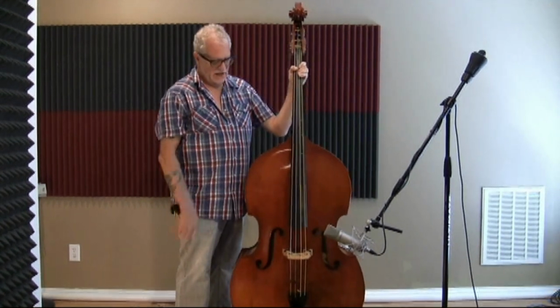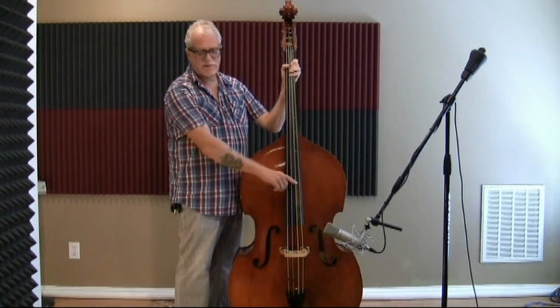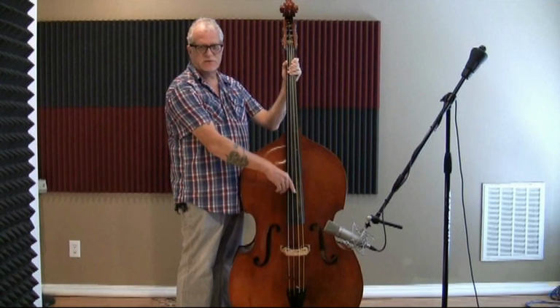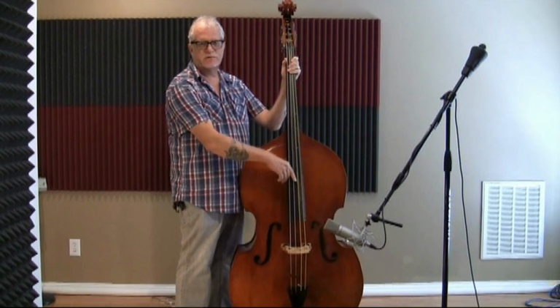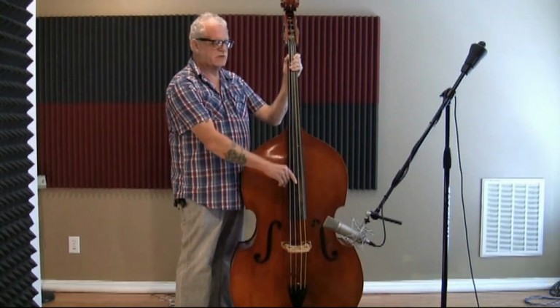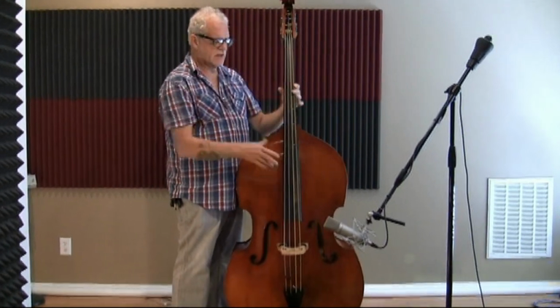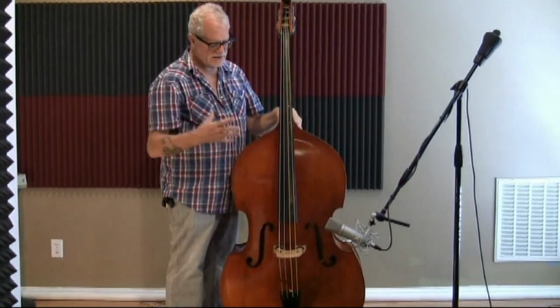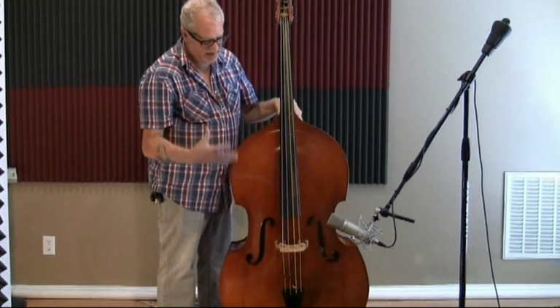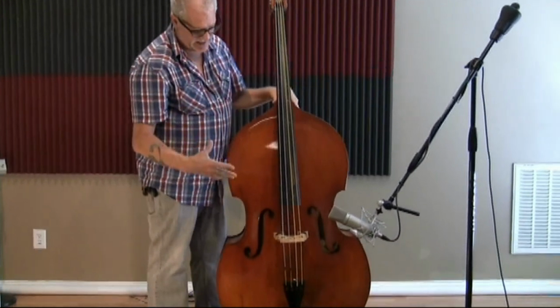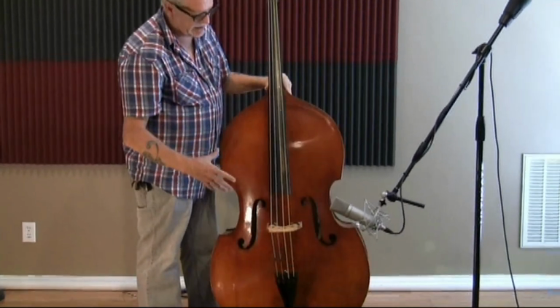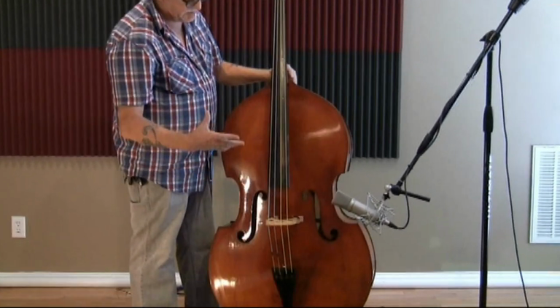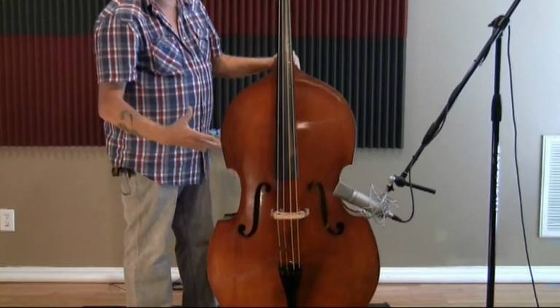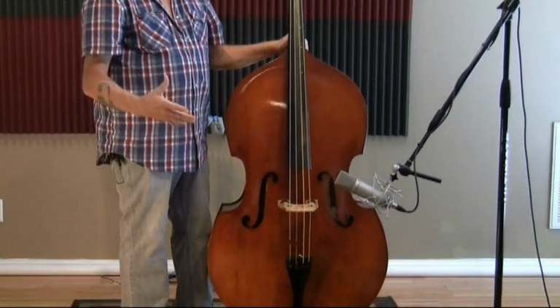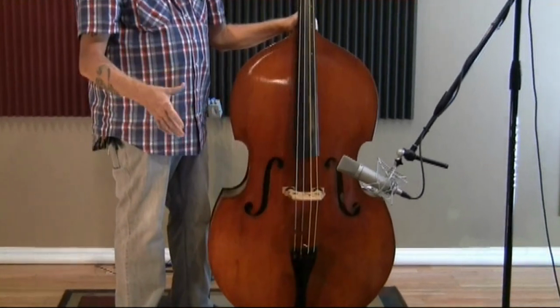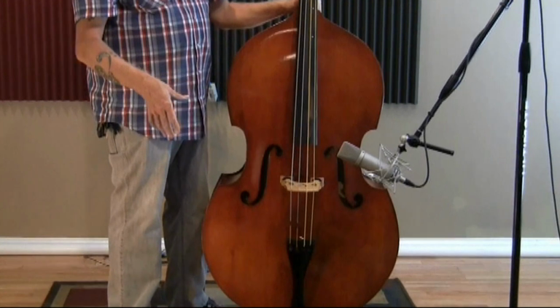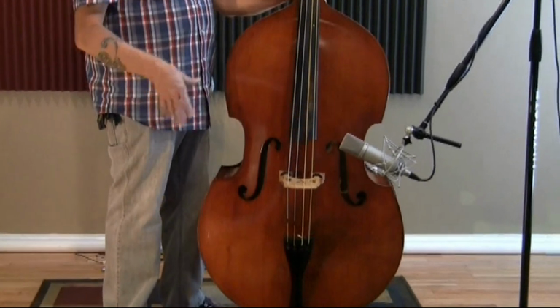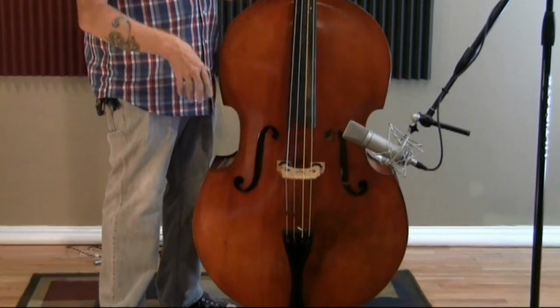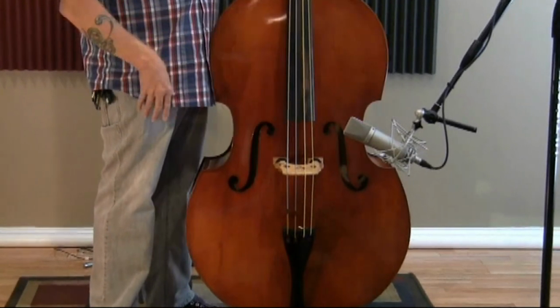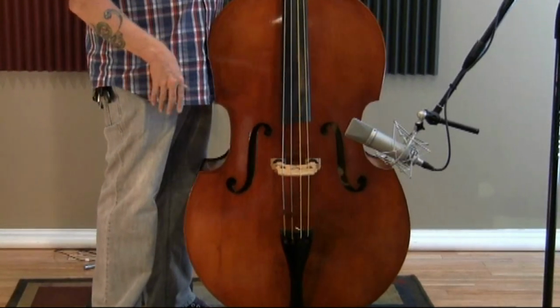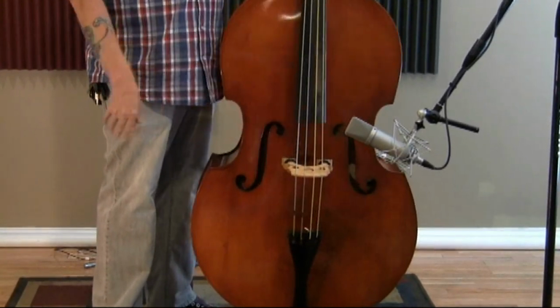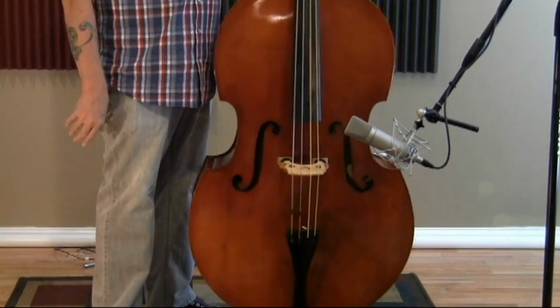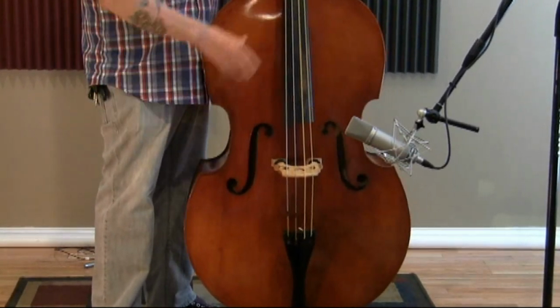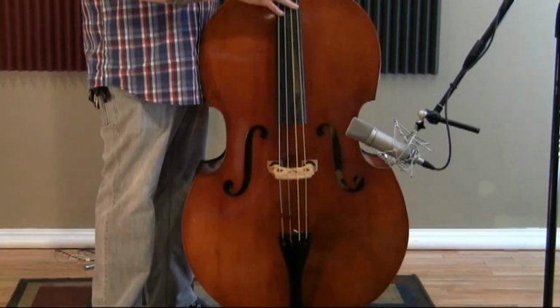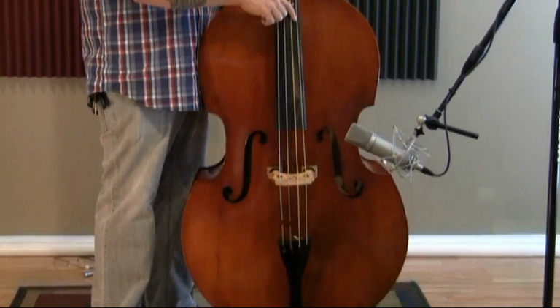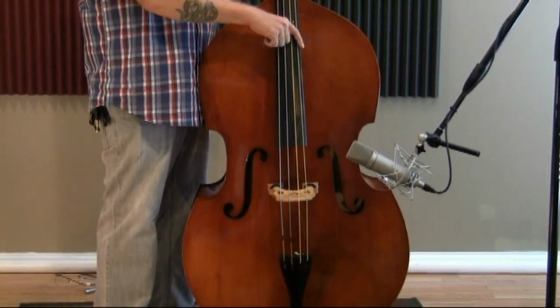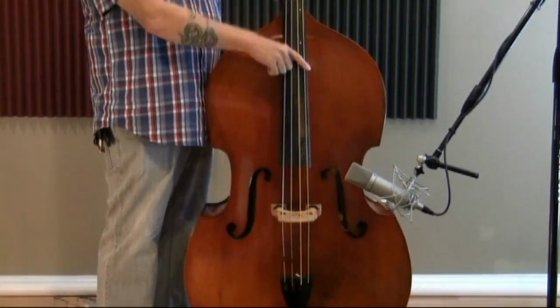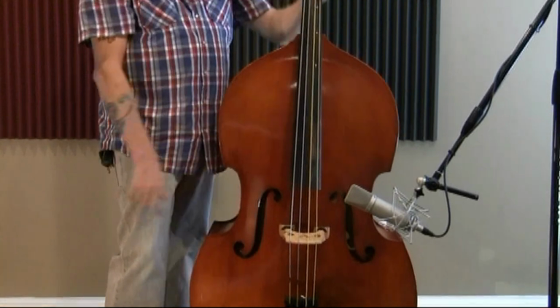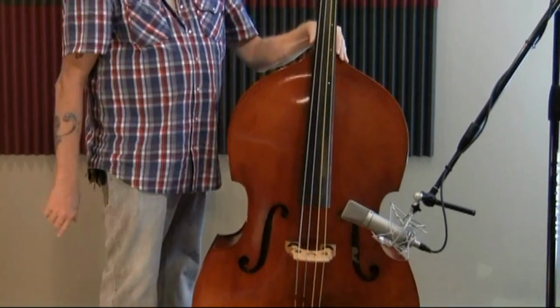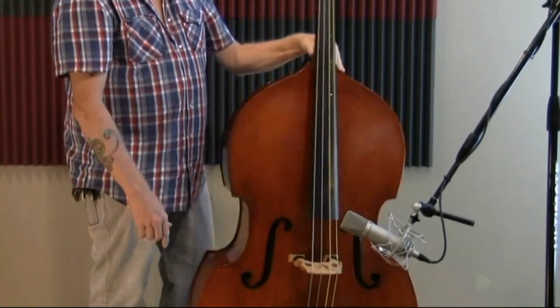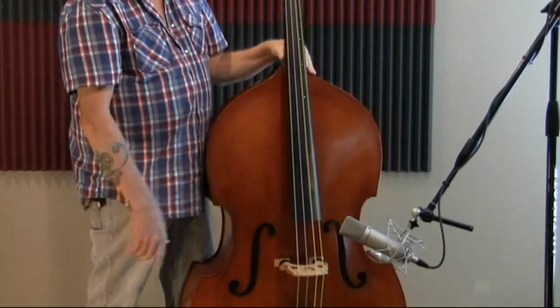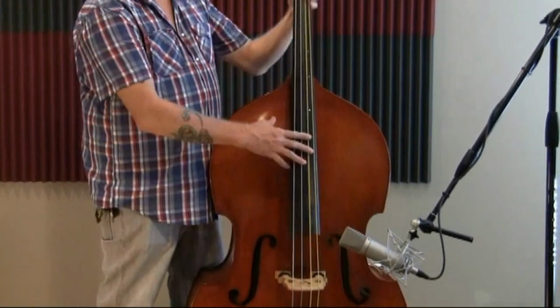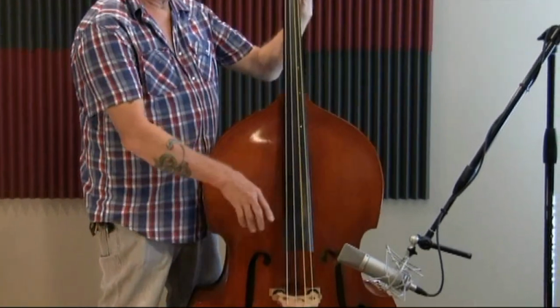I use this bass in the studio predominantly. It's got a nice big sound. It's got a much bigger body than a normal three-quarter size bass, obviously. But one of the cool things about this bass is it doesn't have a ridiculously much larger neck and scale length.